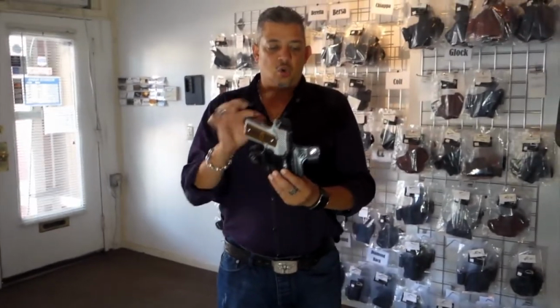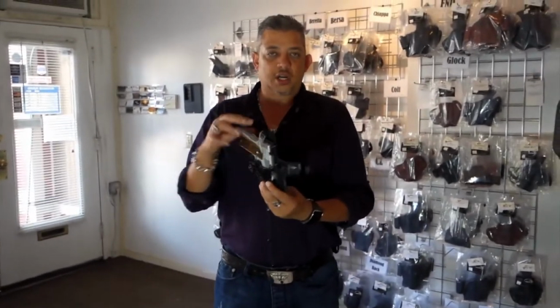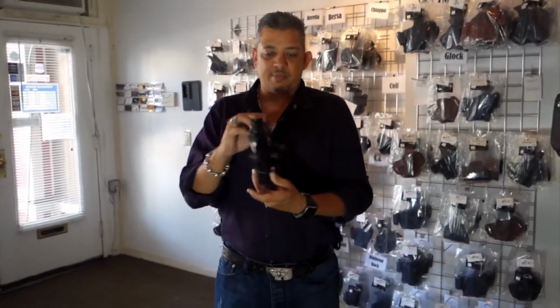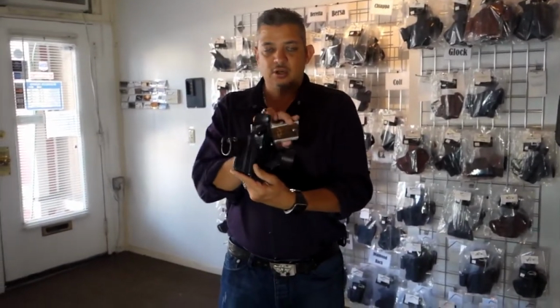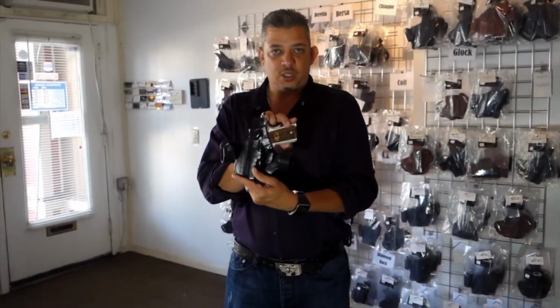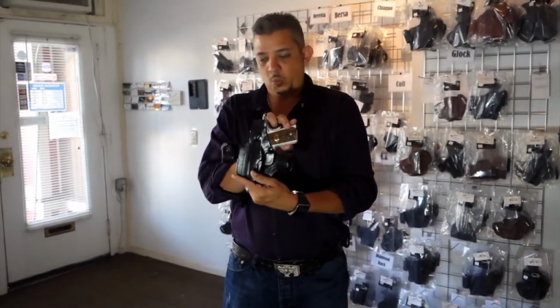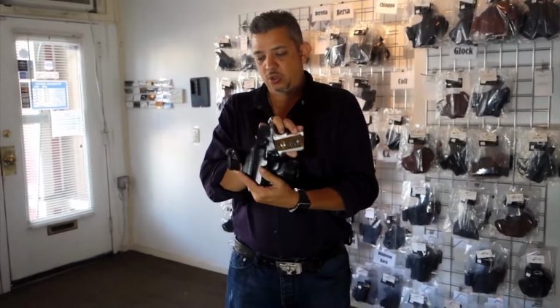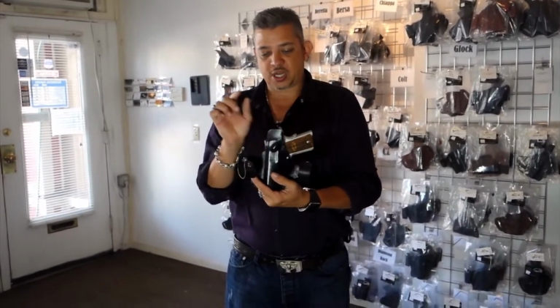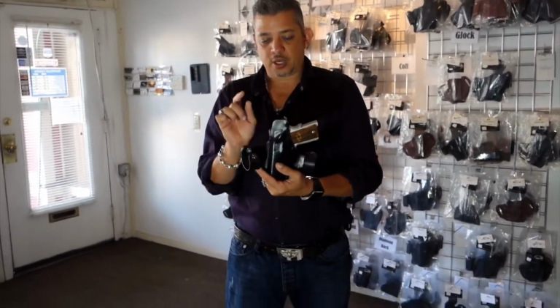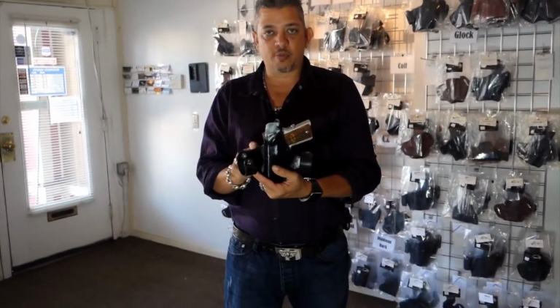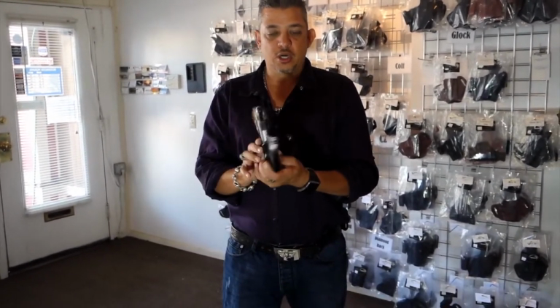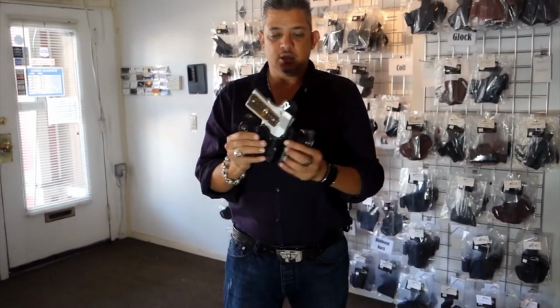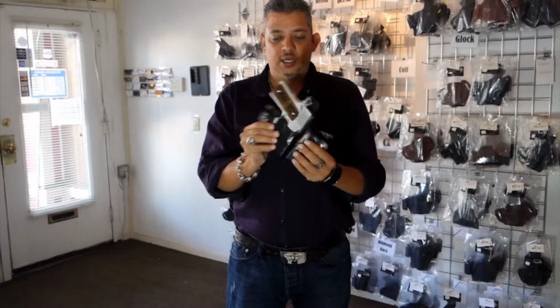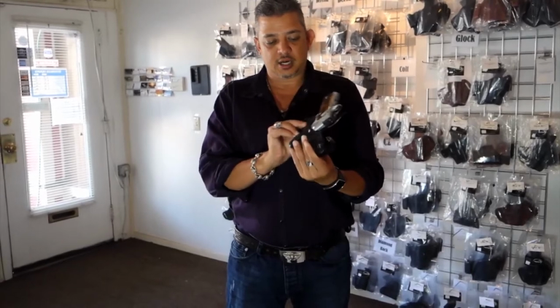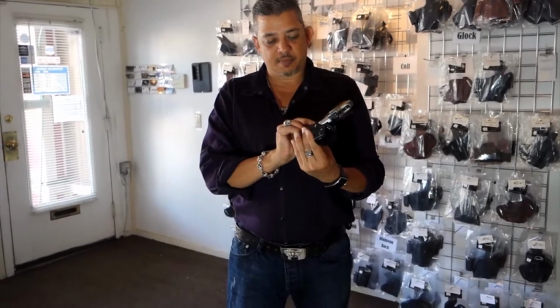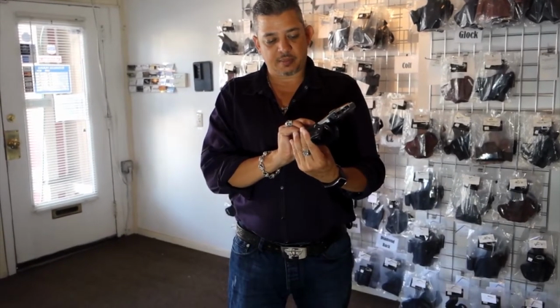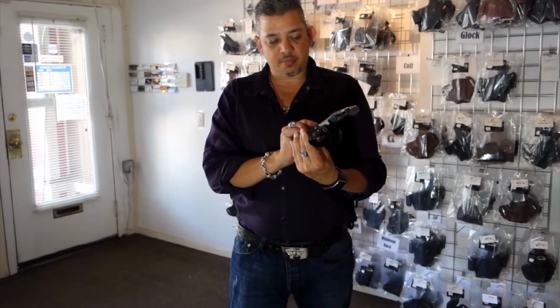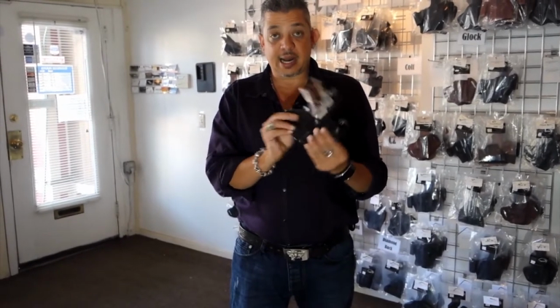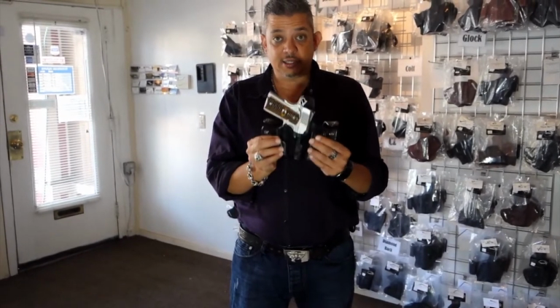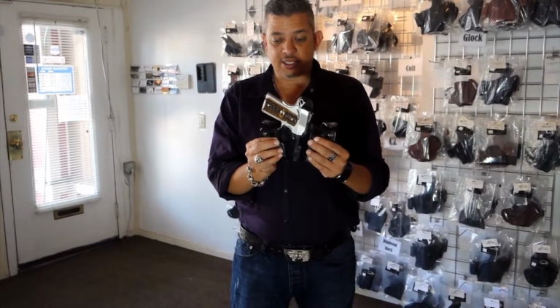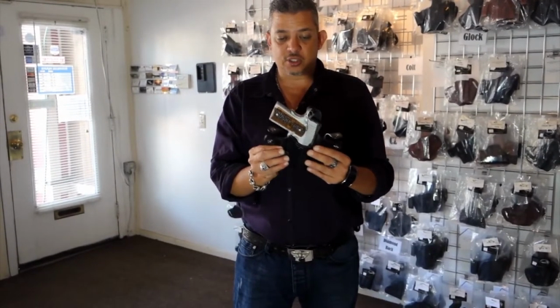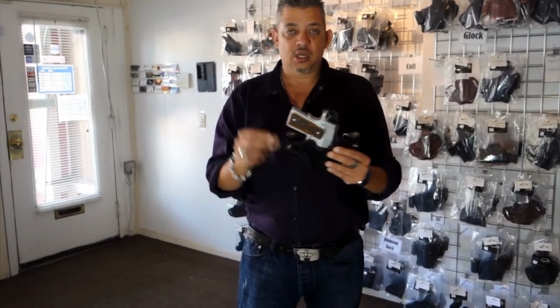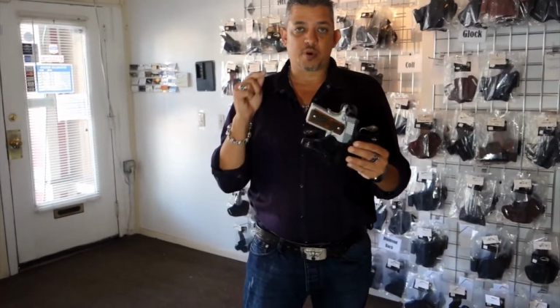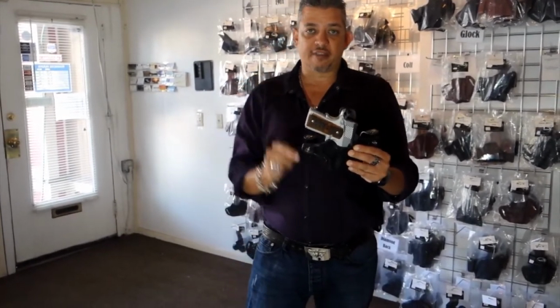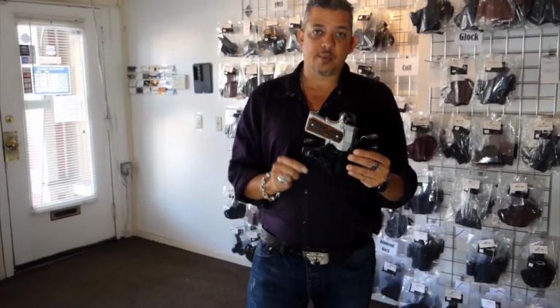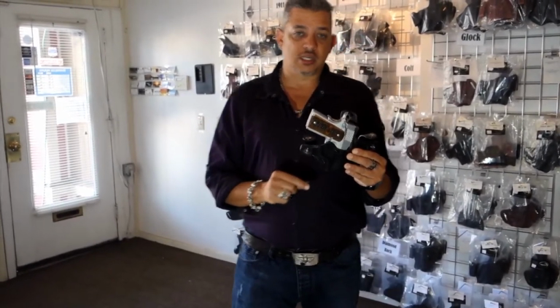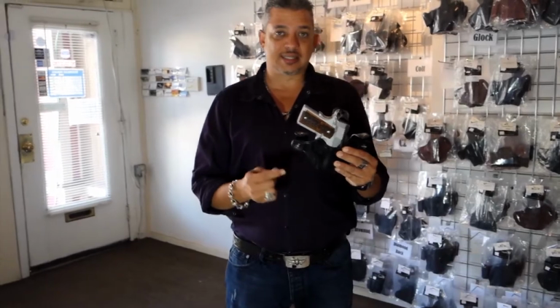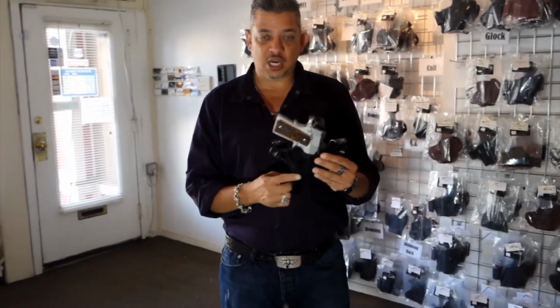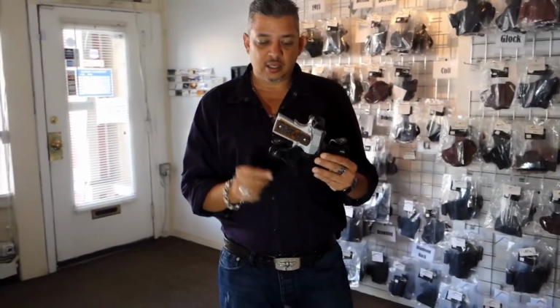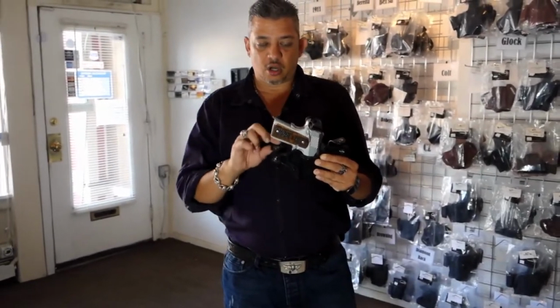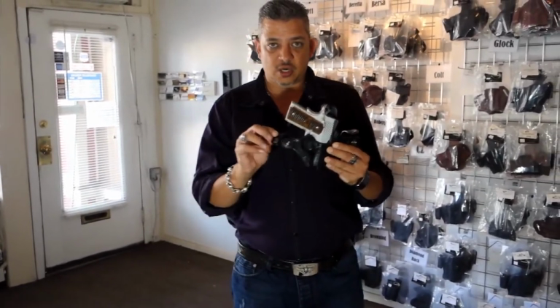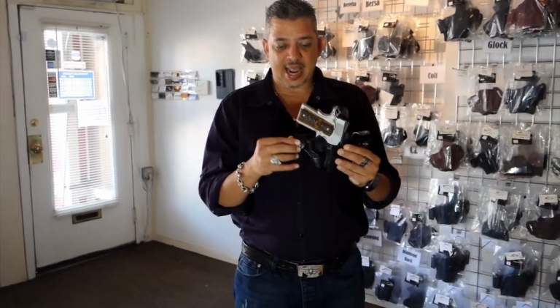Quality made materials. We use chrome and oak premium hide to make this holster. We put a lifetime warranty on stitching and also on snaps.